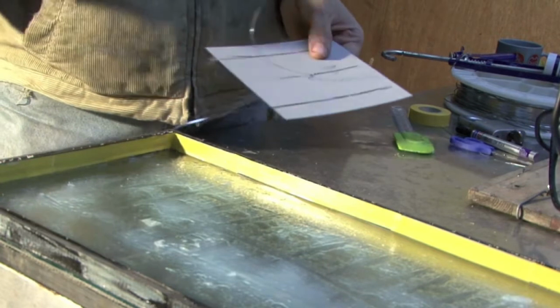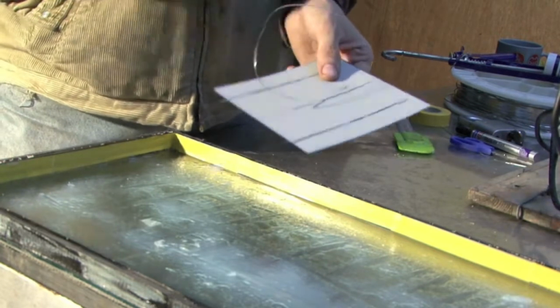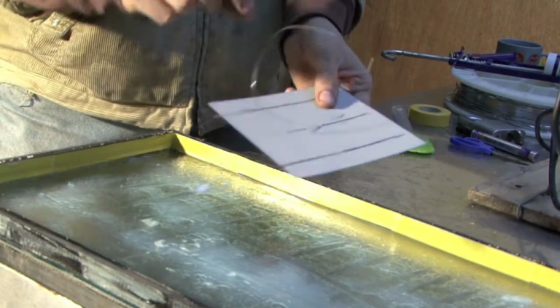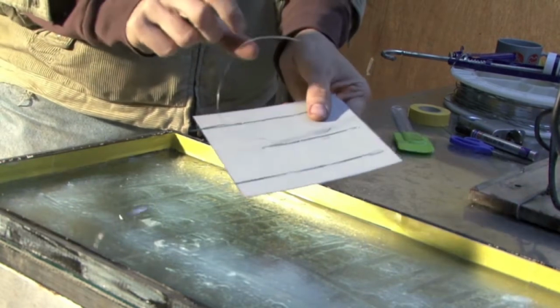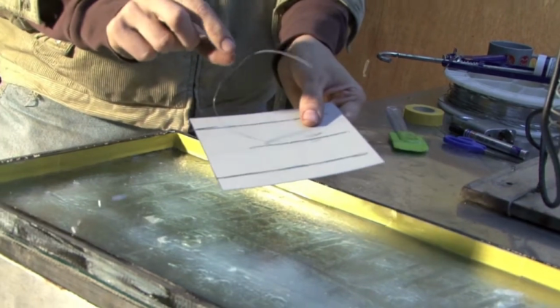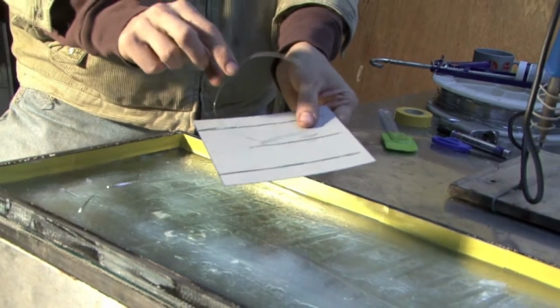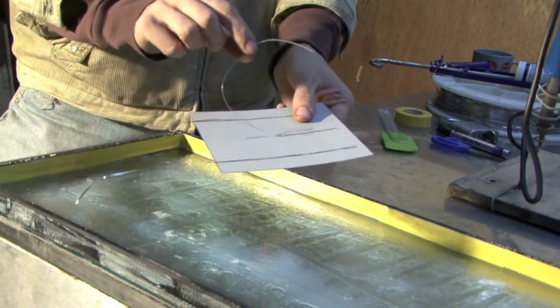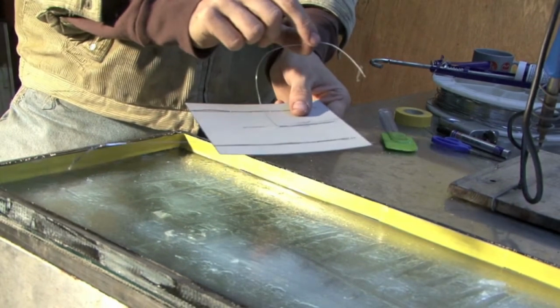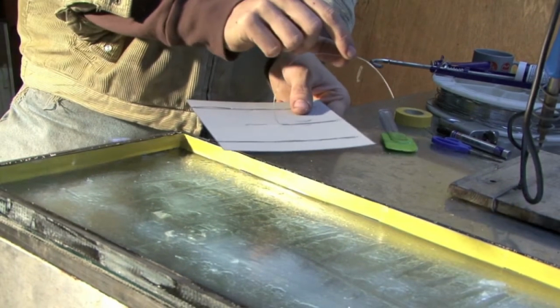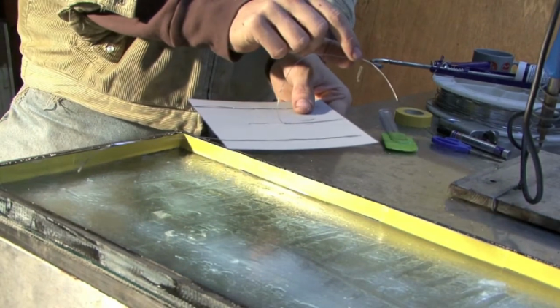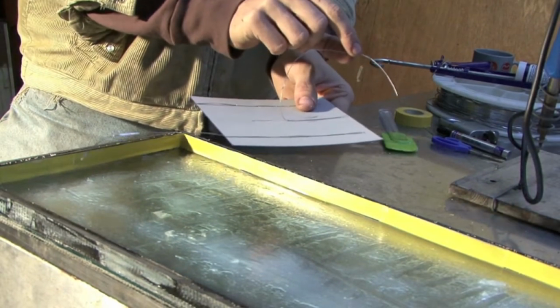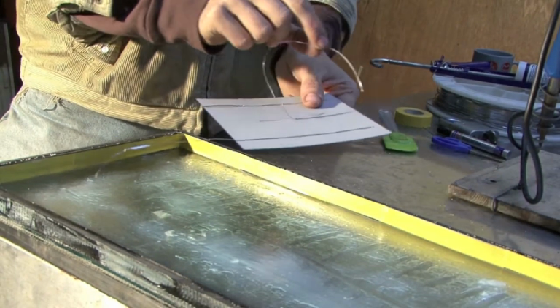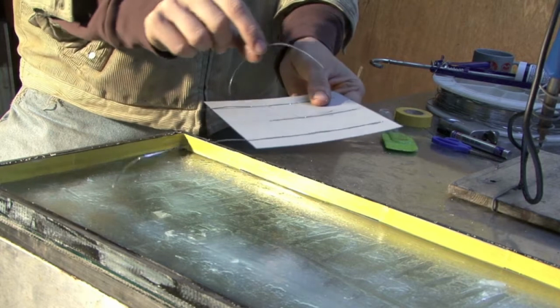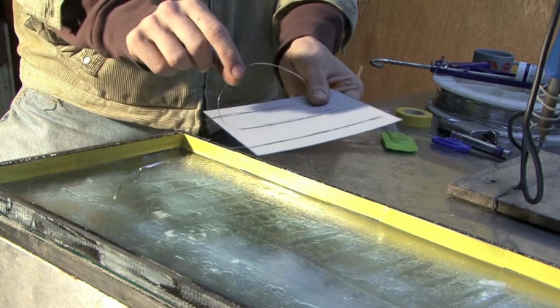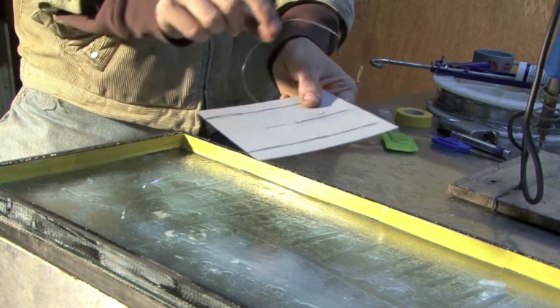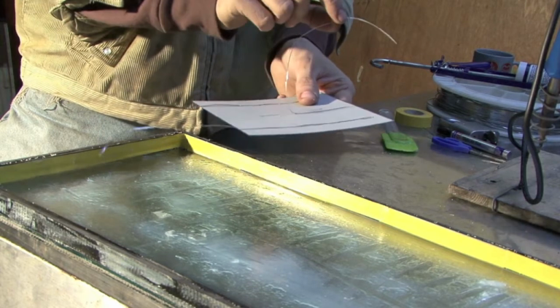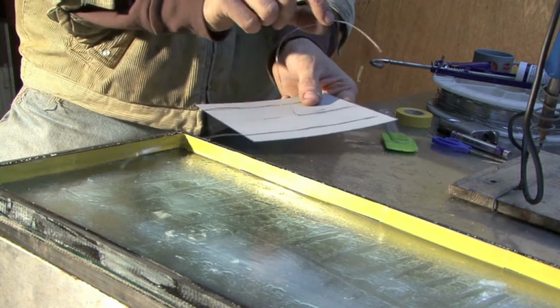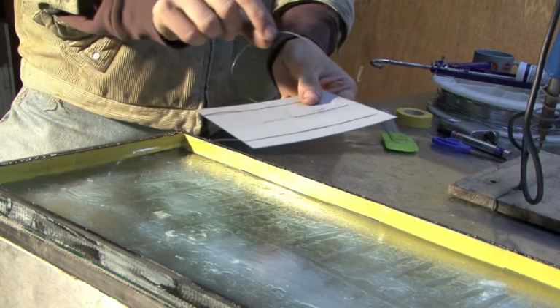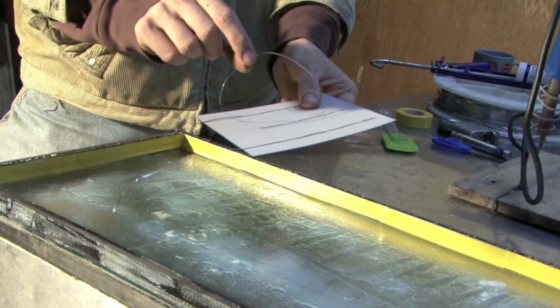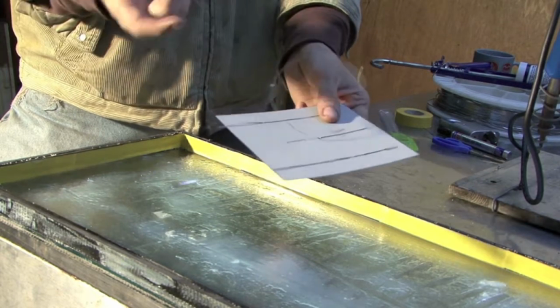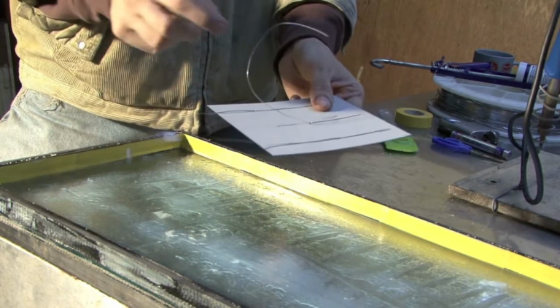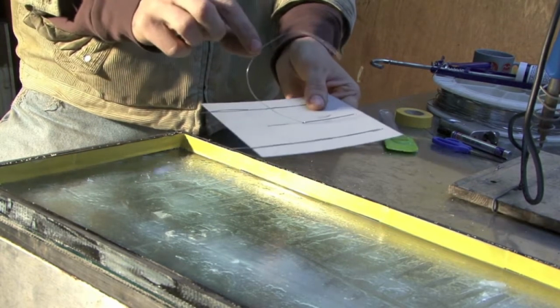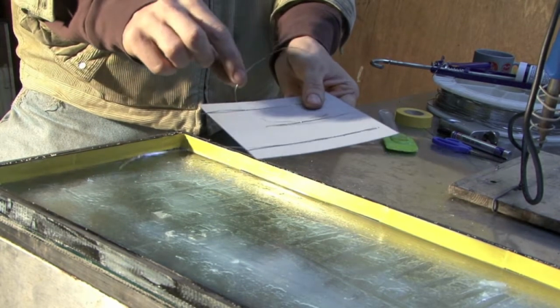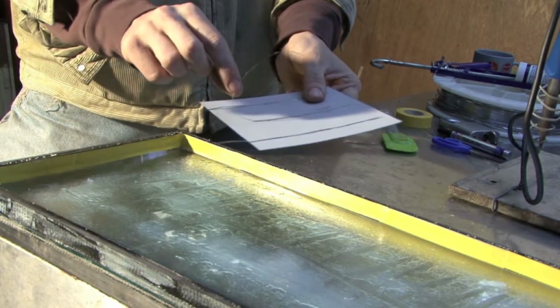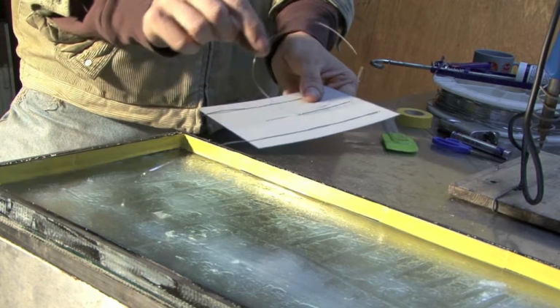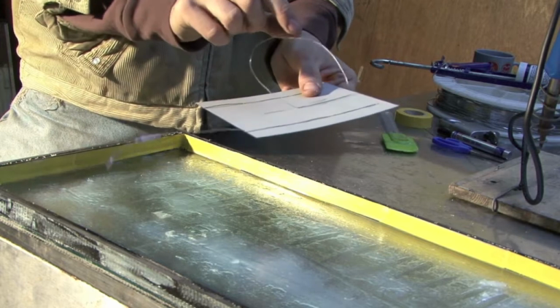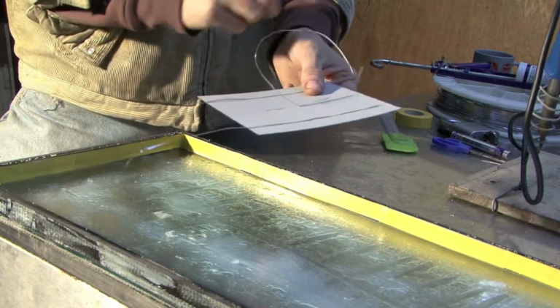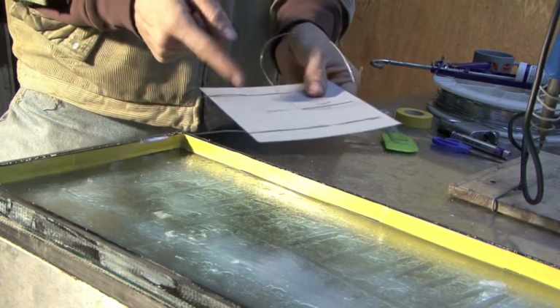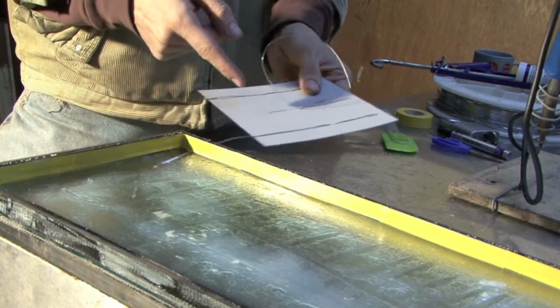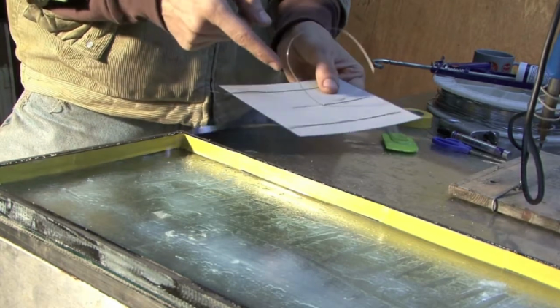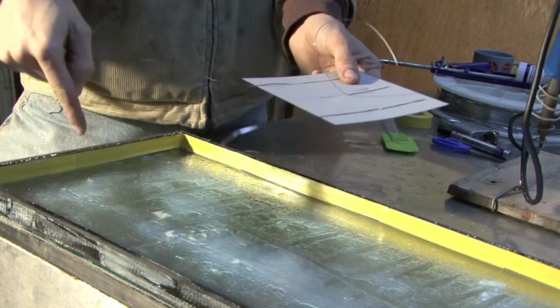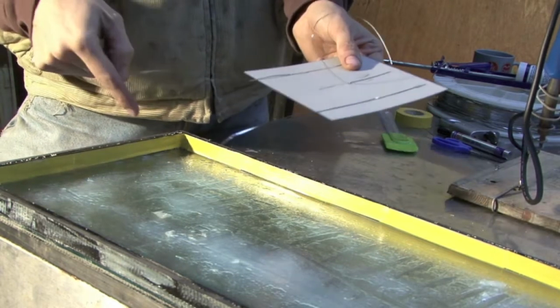You can see, for example, on this one that the tabbing wires come away from the cell even though we soldered it down, so we must have not soldered it particularly well and we didn't notice while we were doing it. So I'm going to fix that before it goes on.